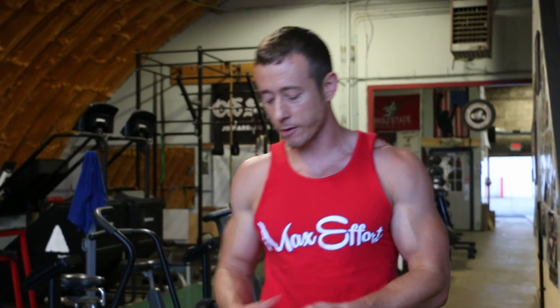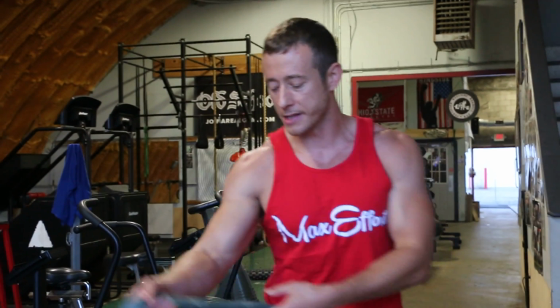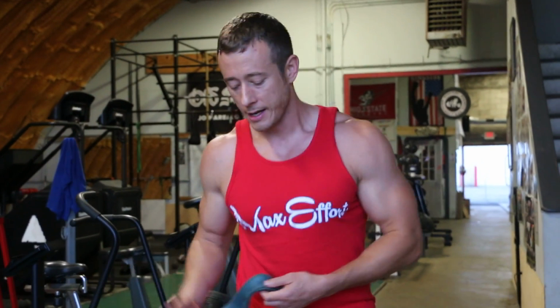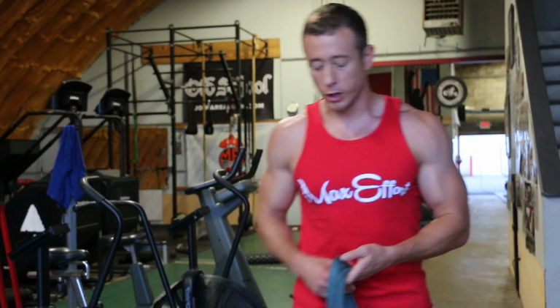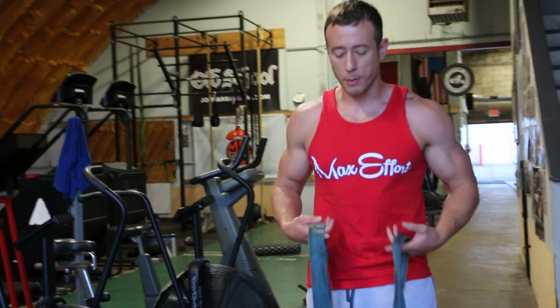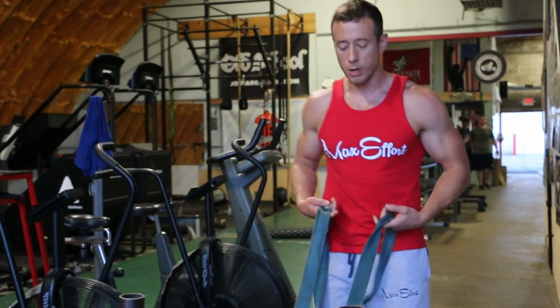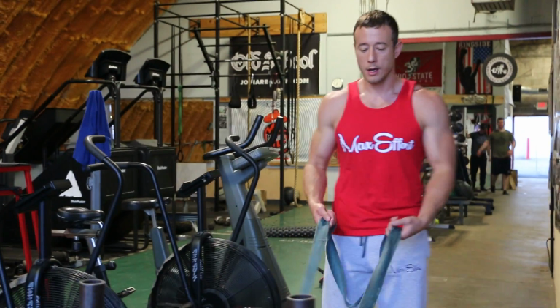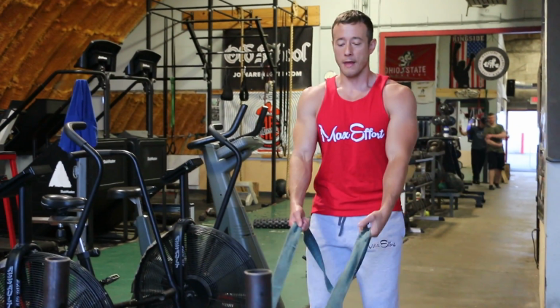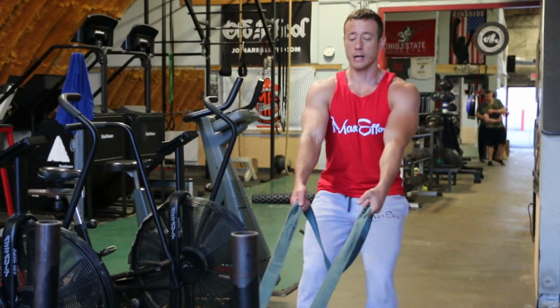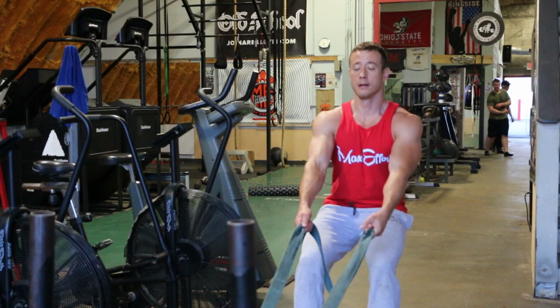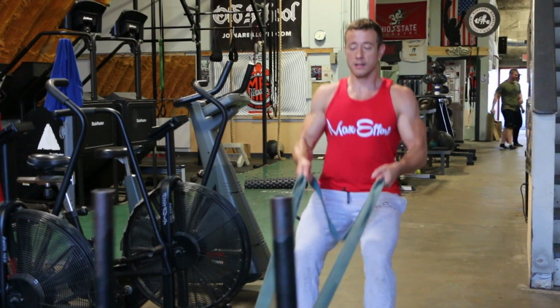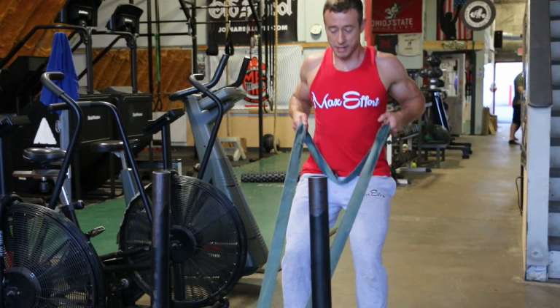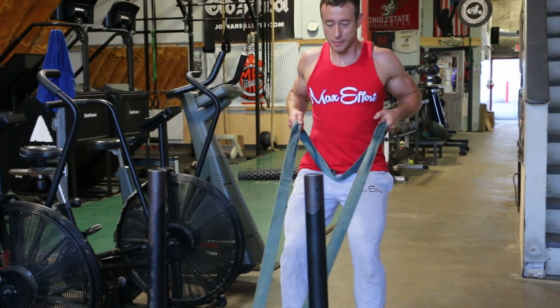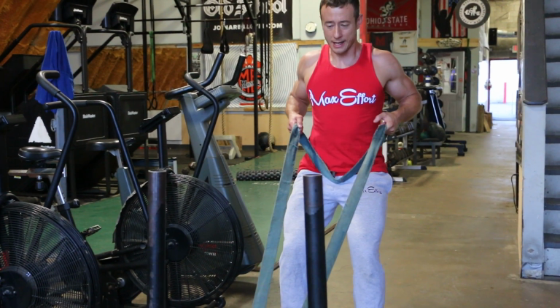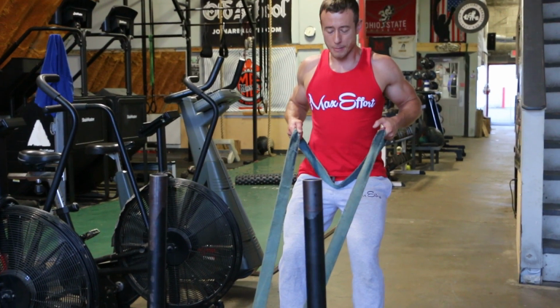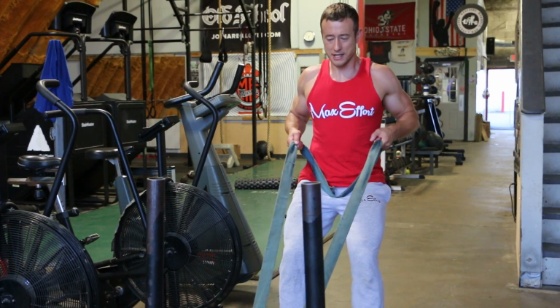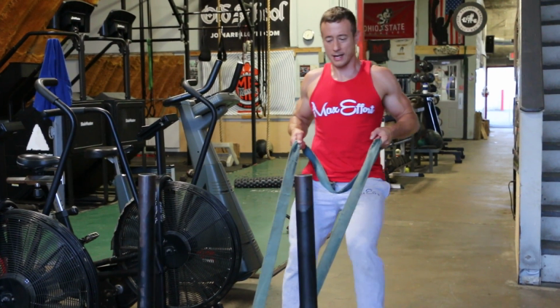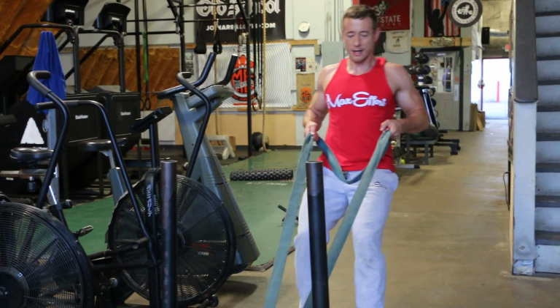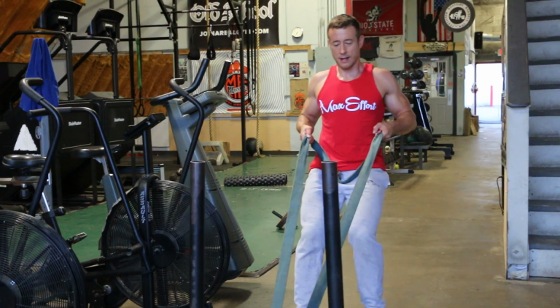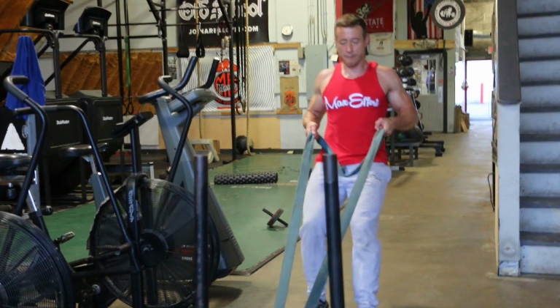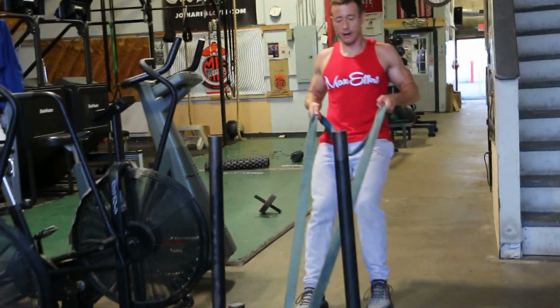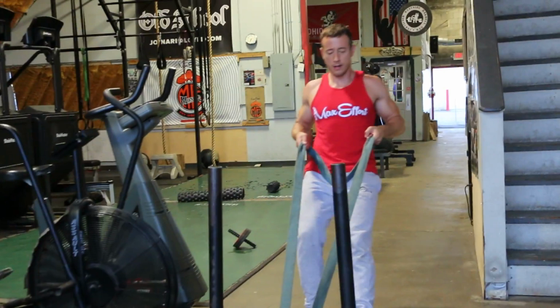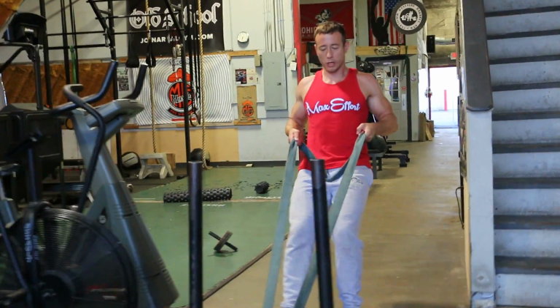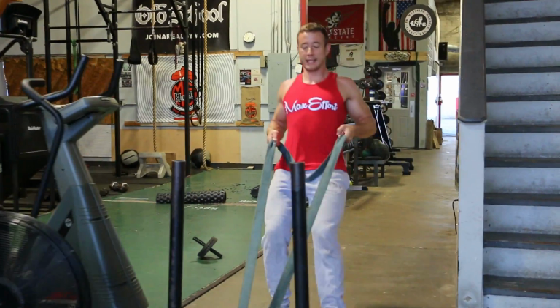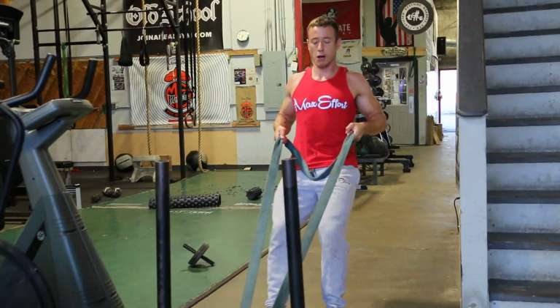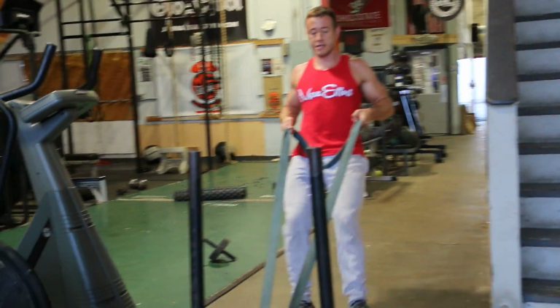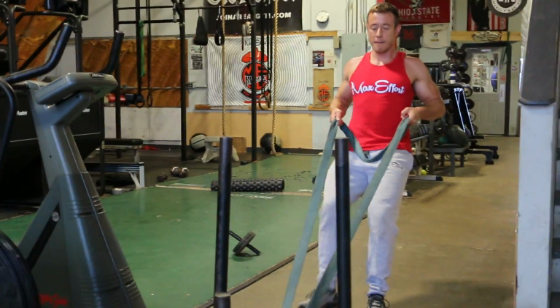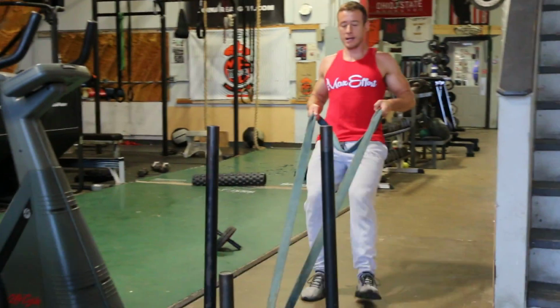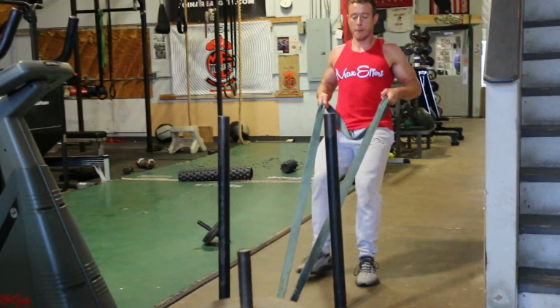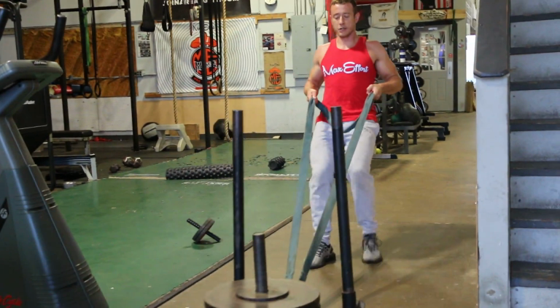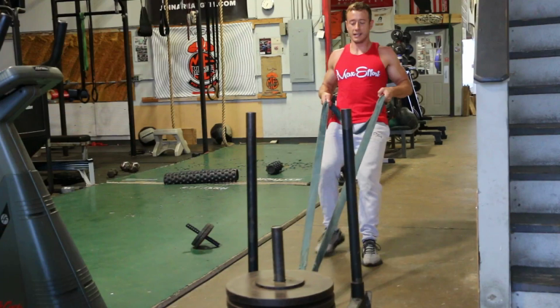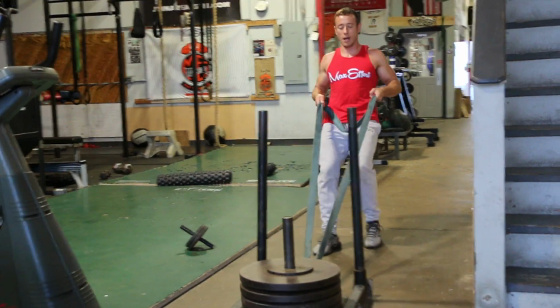What I mean by a static row is you're going to perform a row and then squeeze those elbows back, keep your shoulder blades tight, and from there we're going to drag — keeping your elbows back and upper back contracted the entire way.